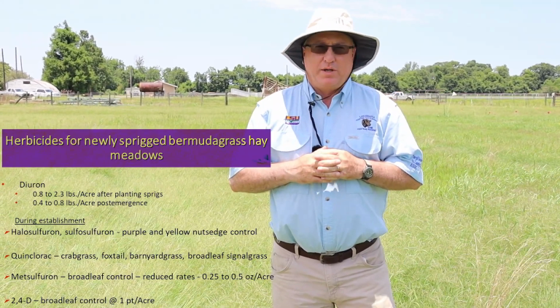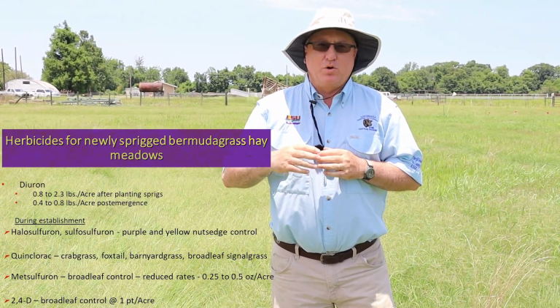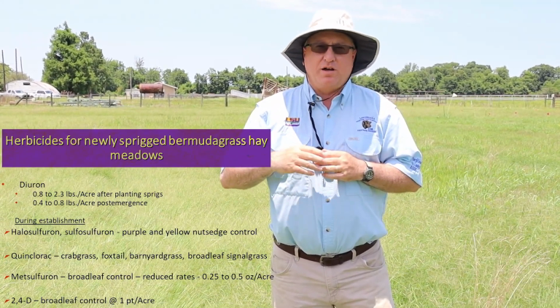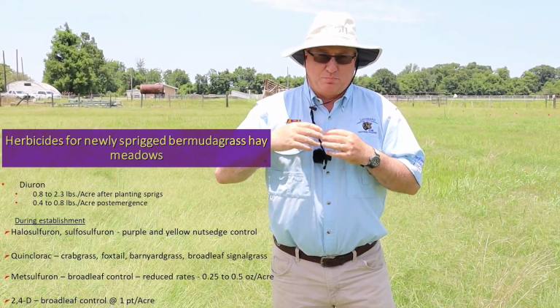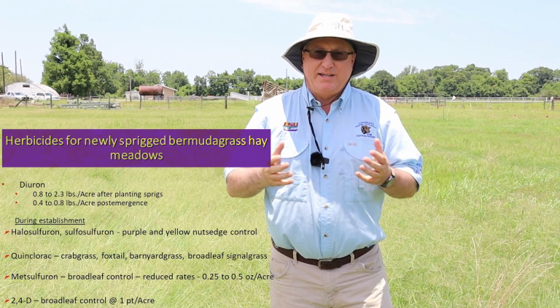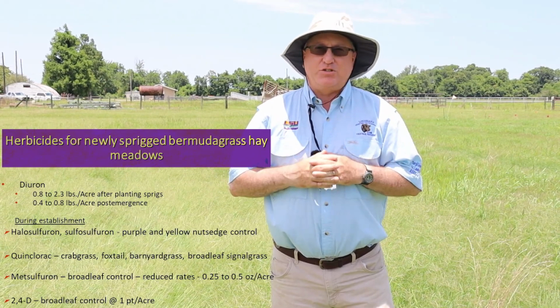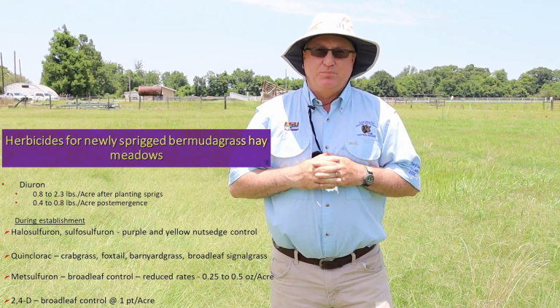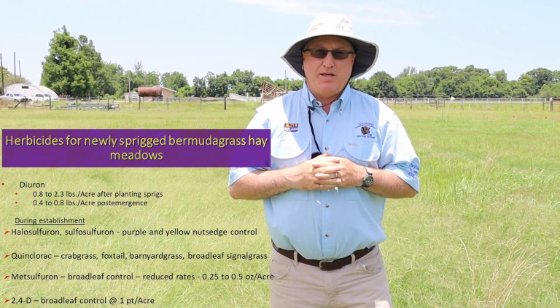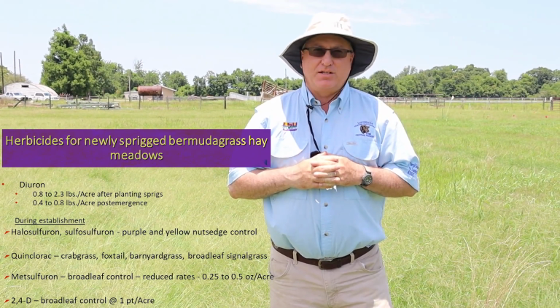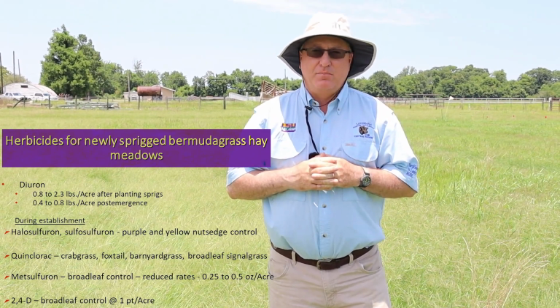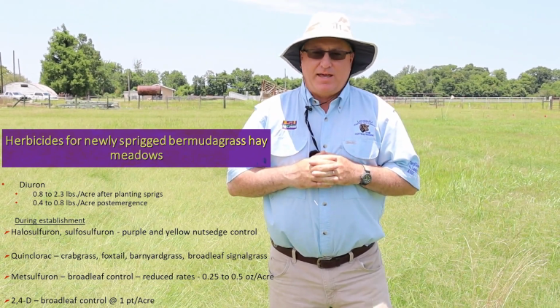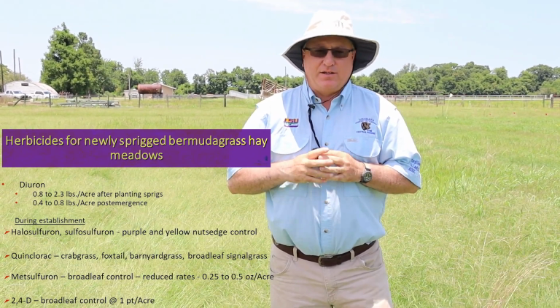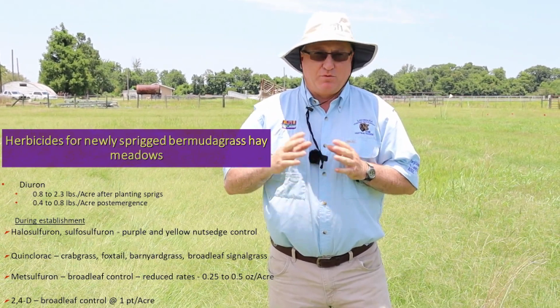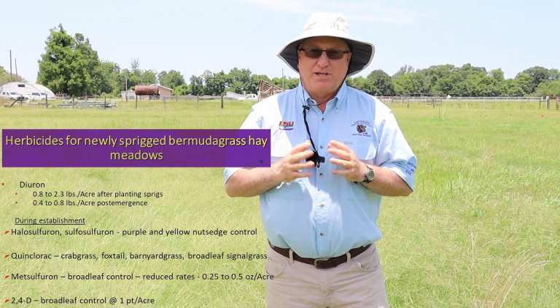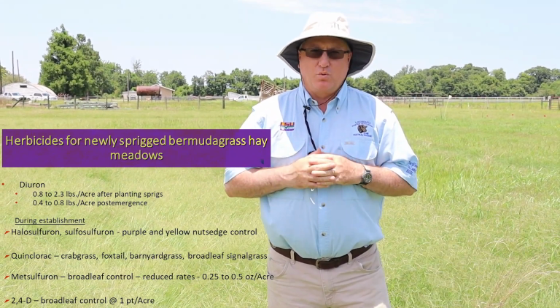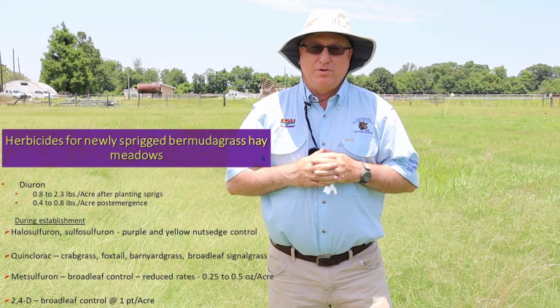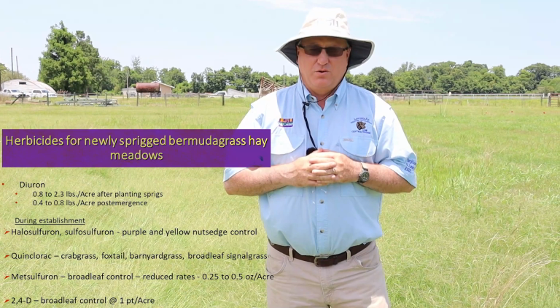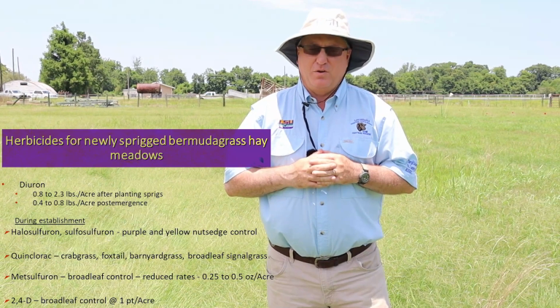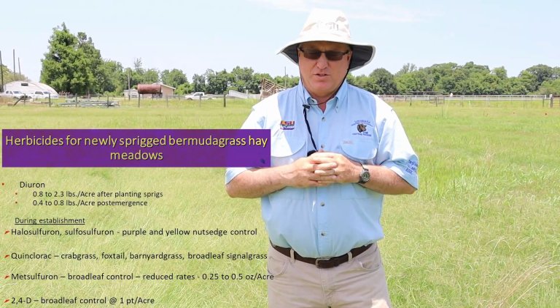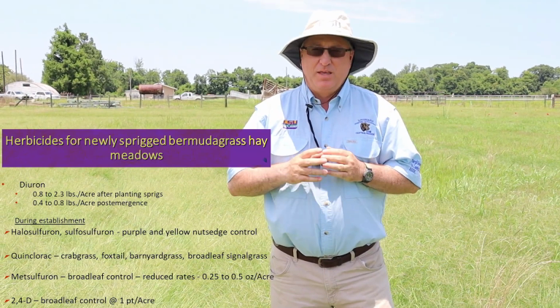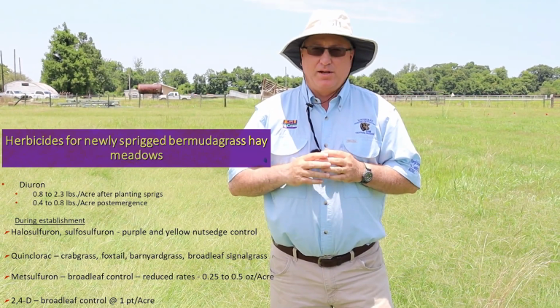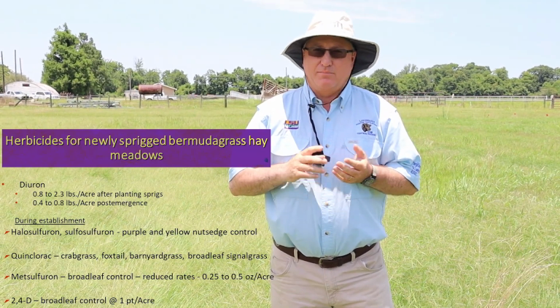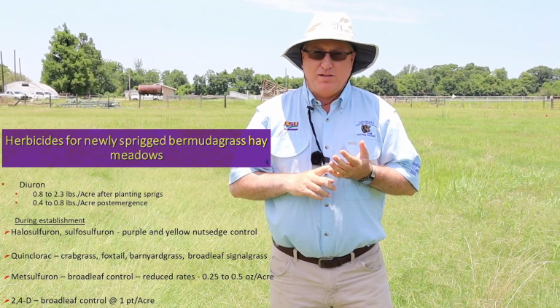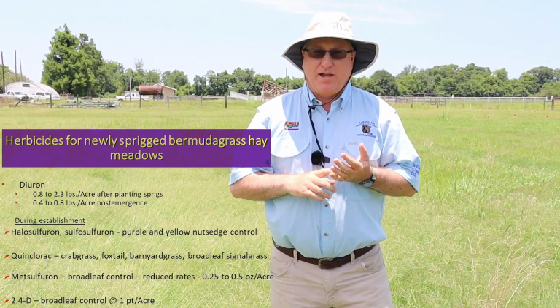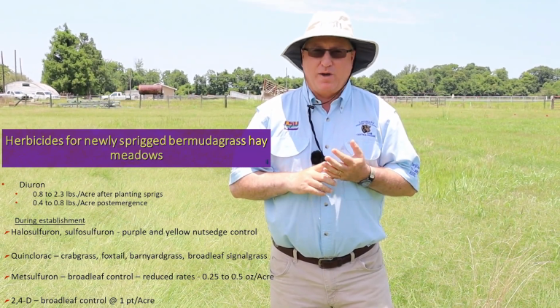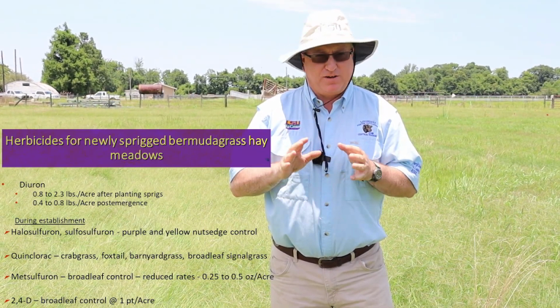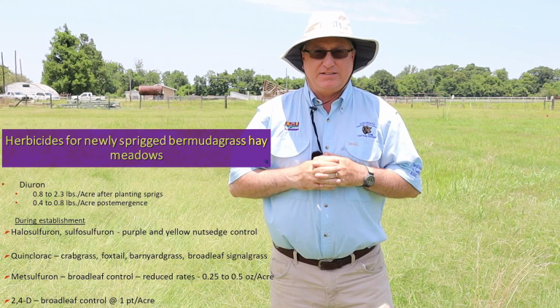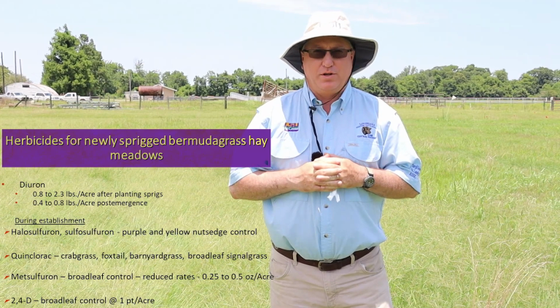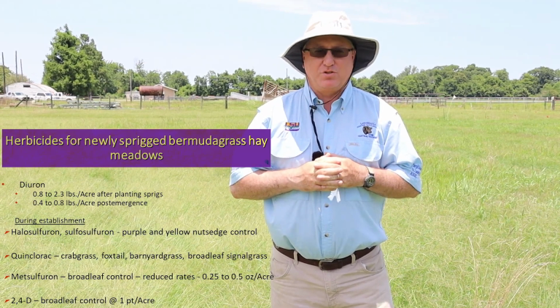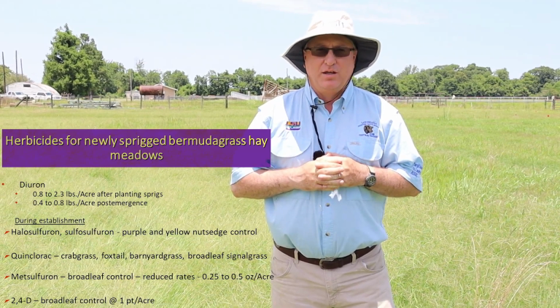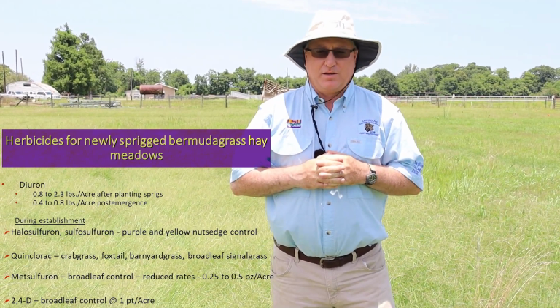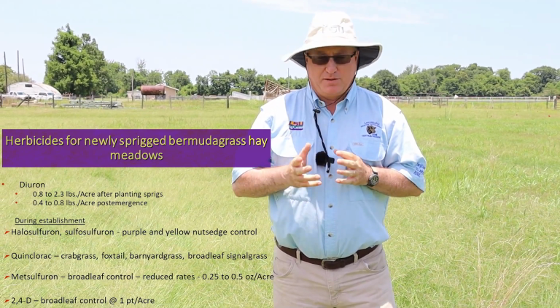We'll also likely get sedges in our hay meadows at that time, and there are several herbicides that work well on sedges. We really like Permit and we like Outrider, and it's fairly easy on newly establishing hay meadows.